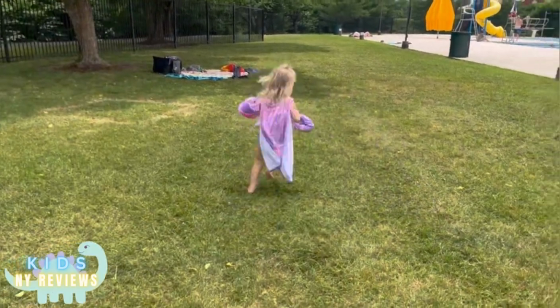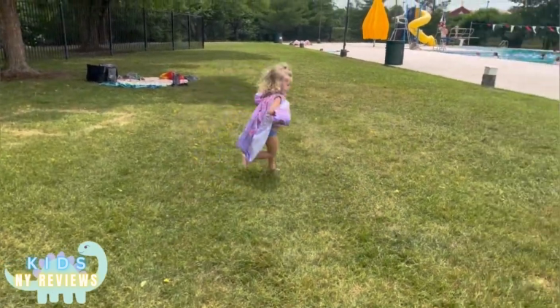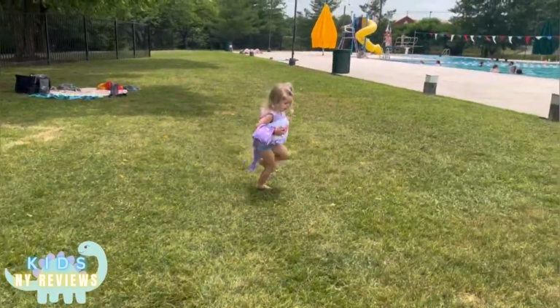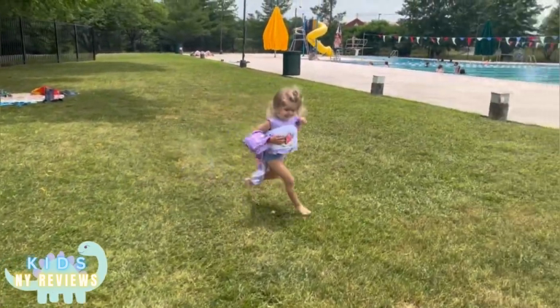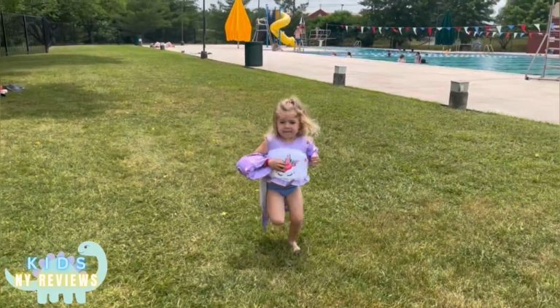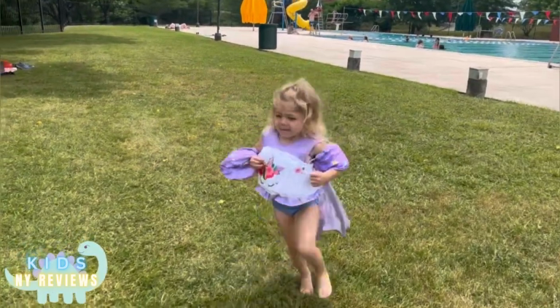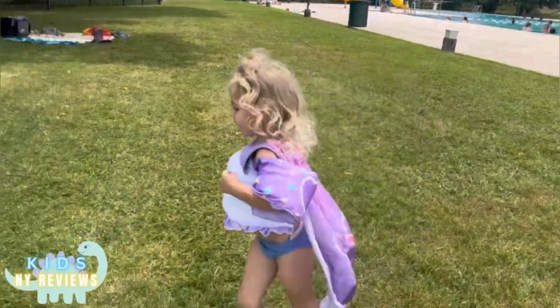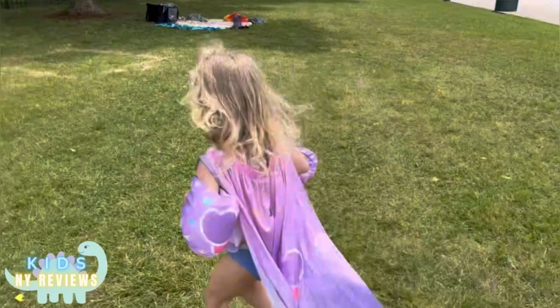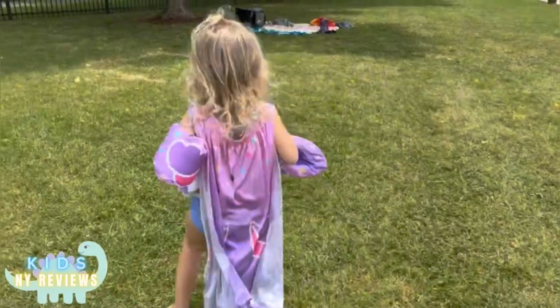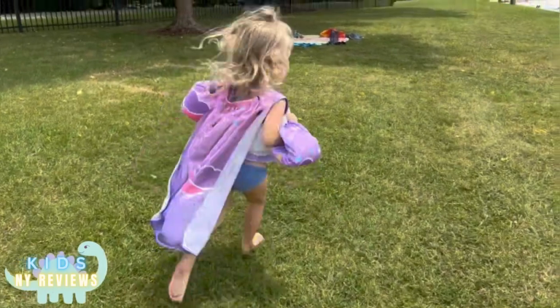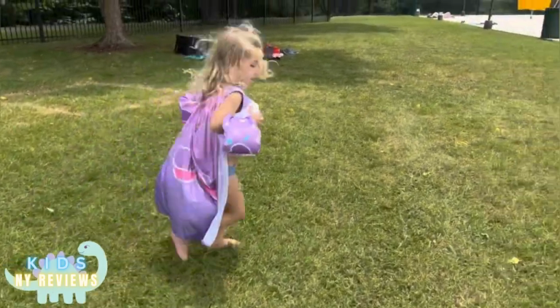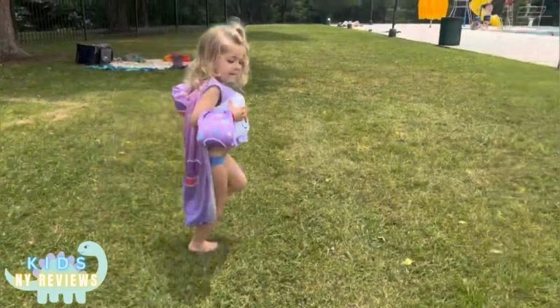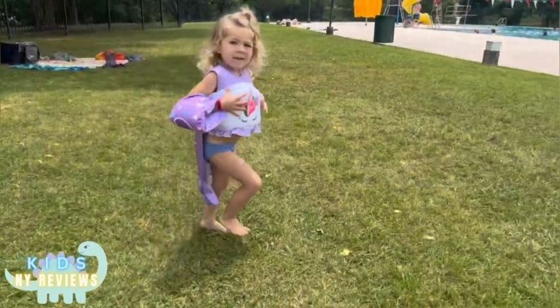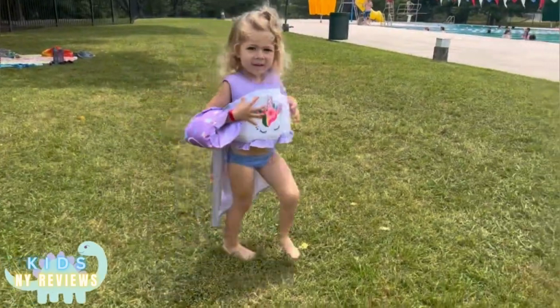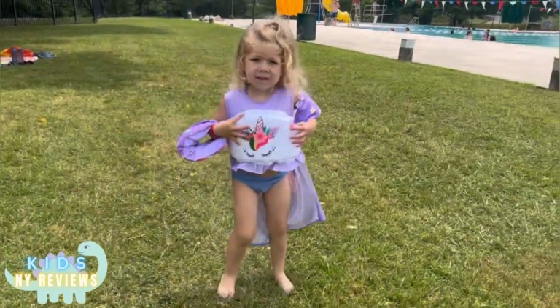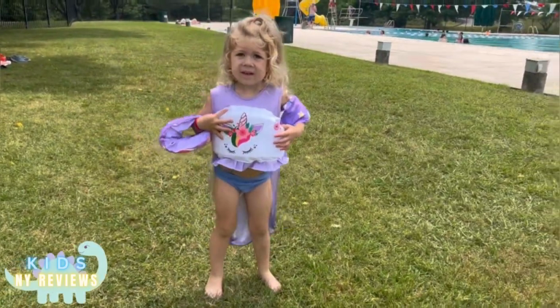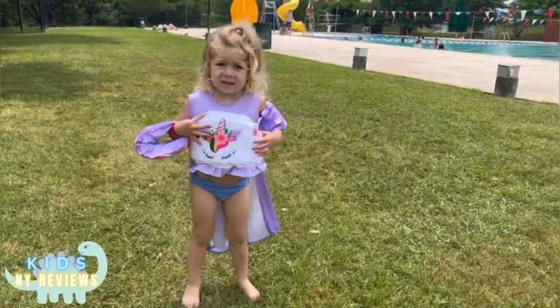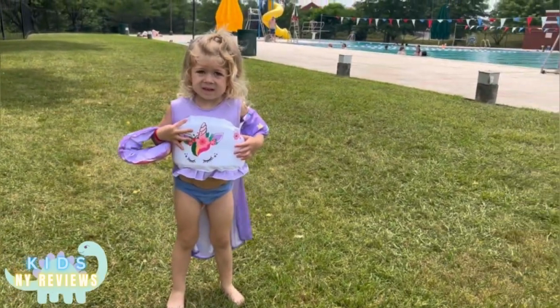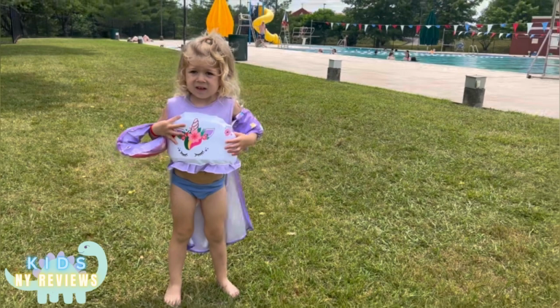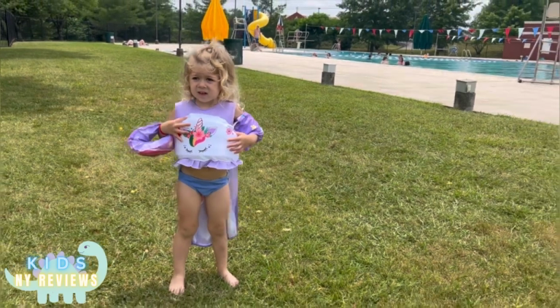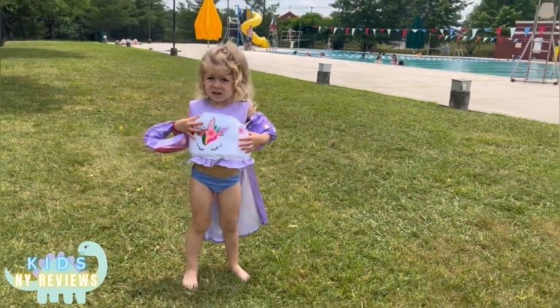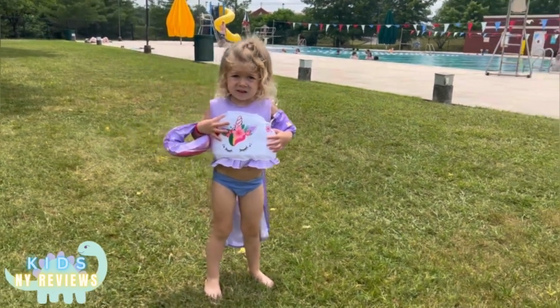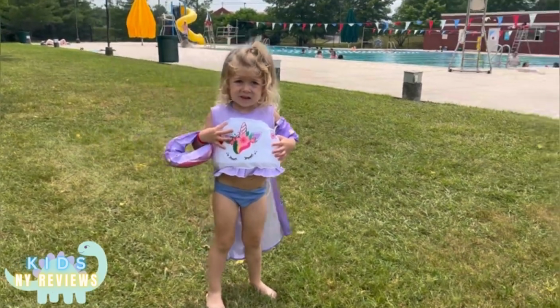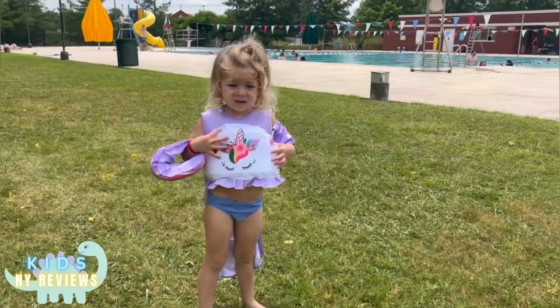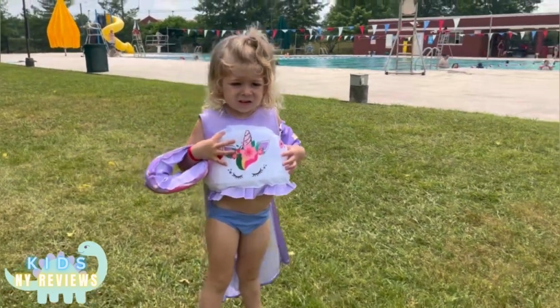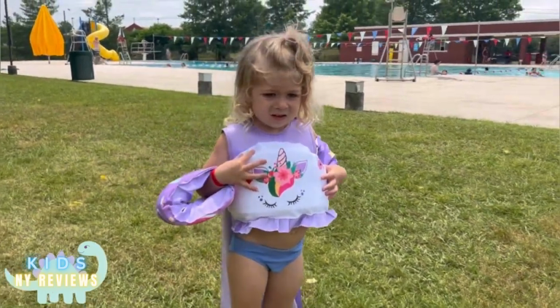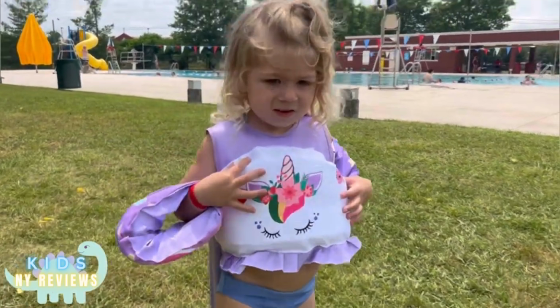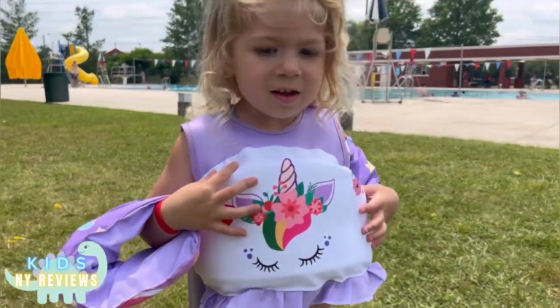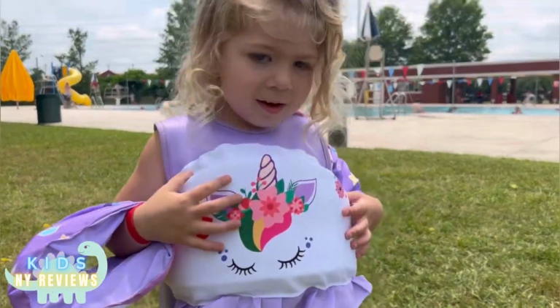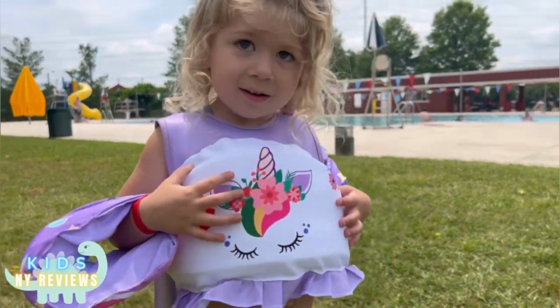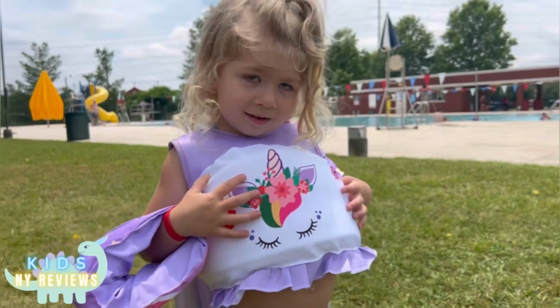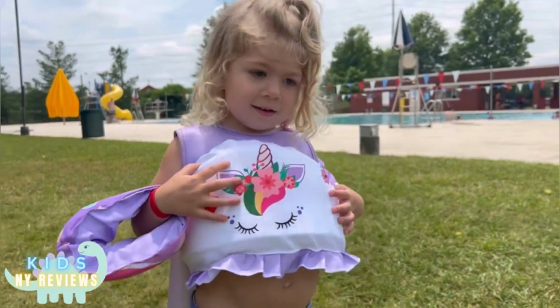This is a nice unicorn floaty. It has a cape with it and it supports her as she swims in the pool and I don't have to worry. Do you love it? It's beautiful.